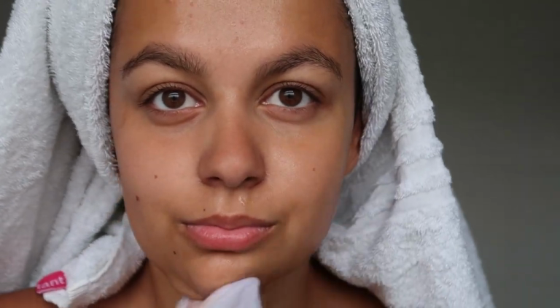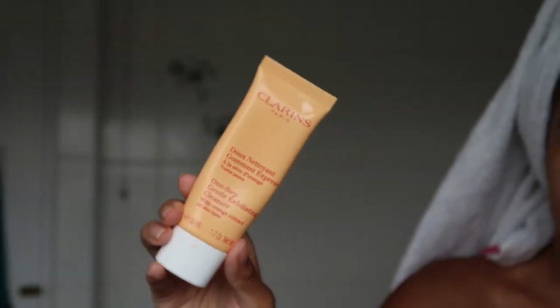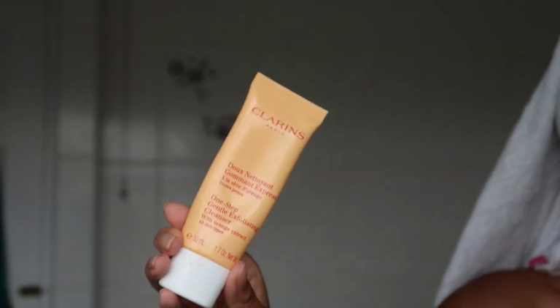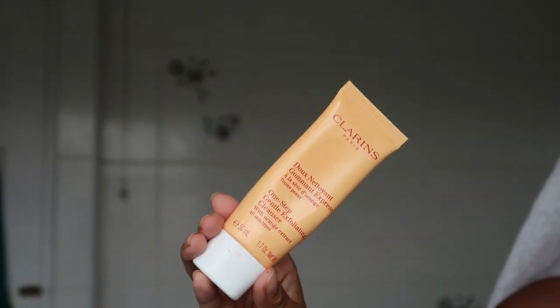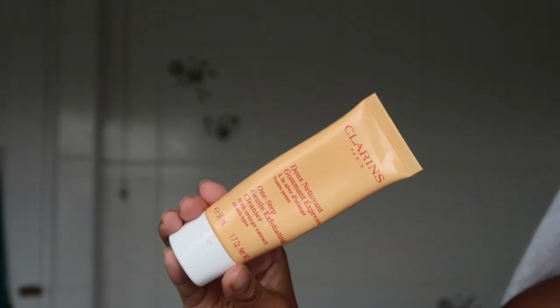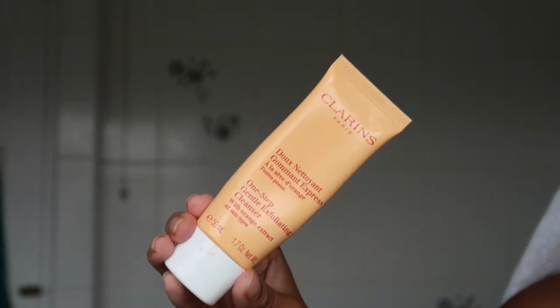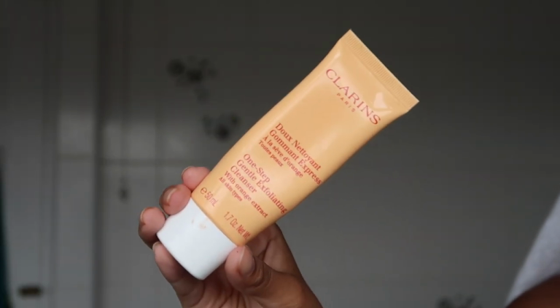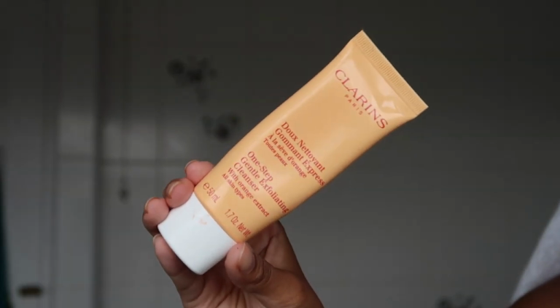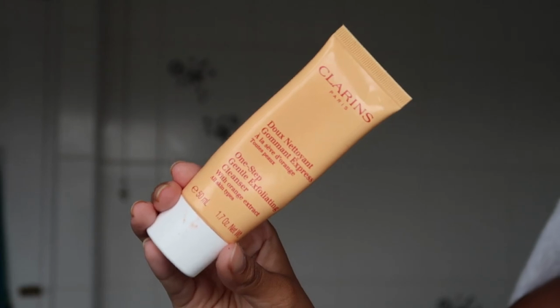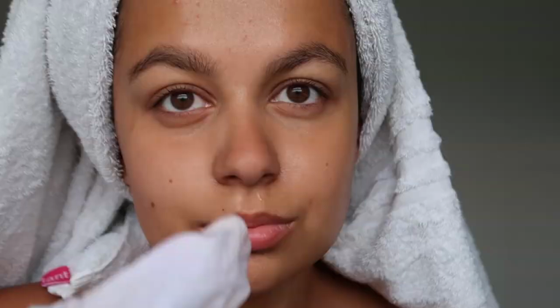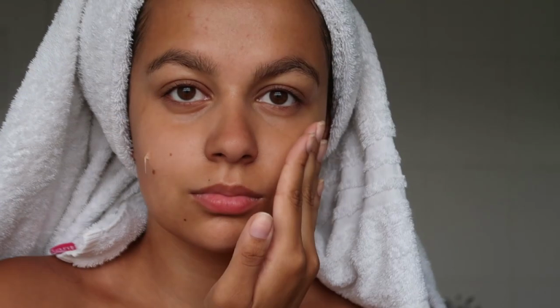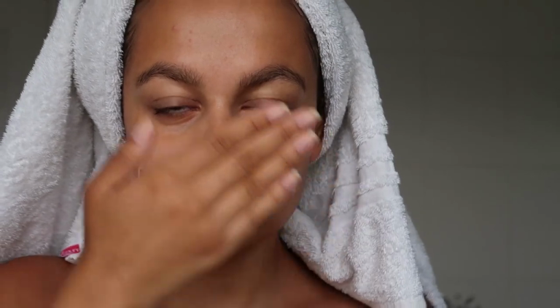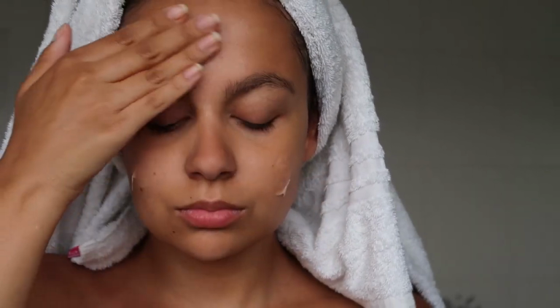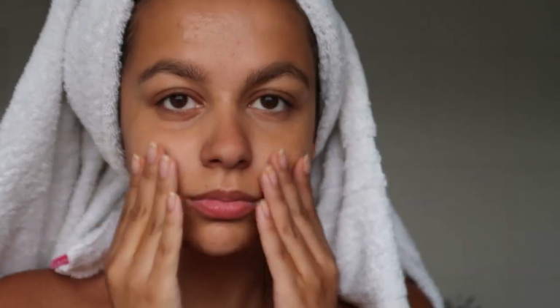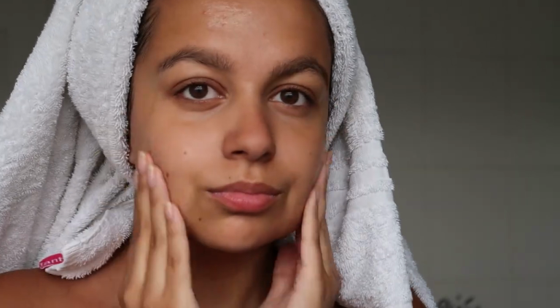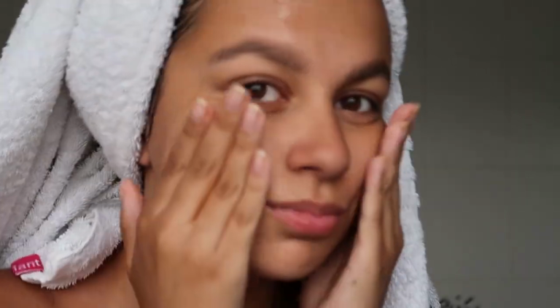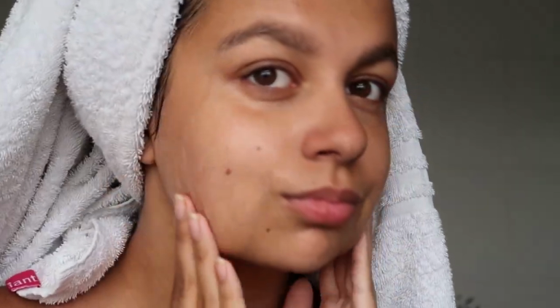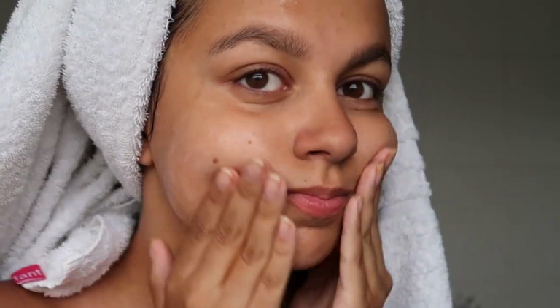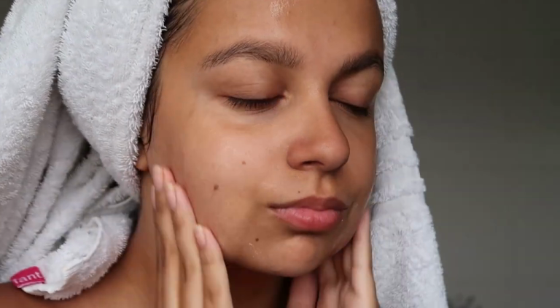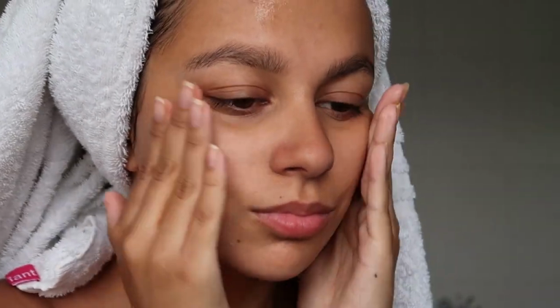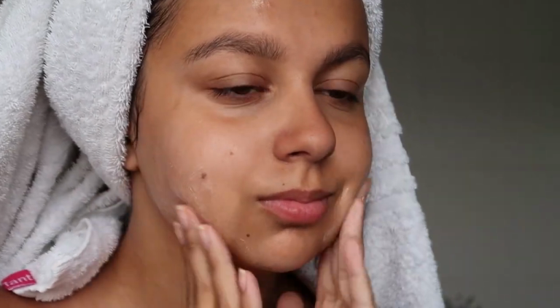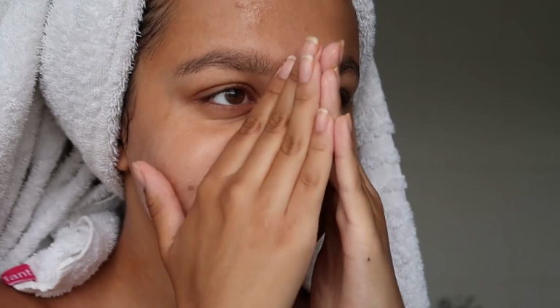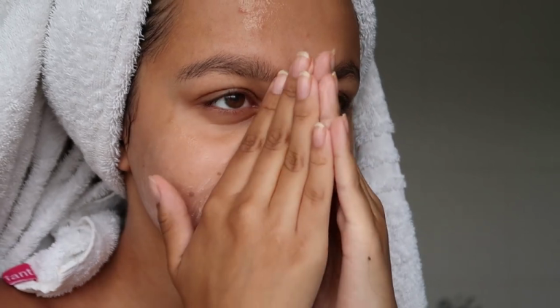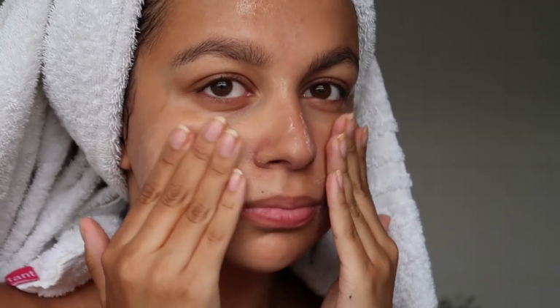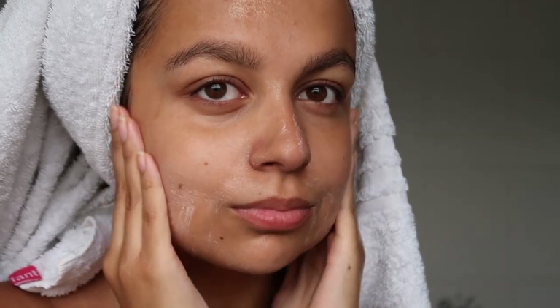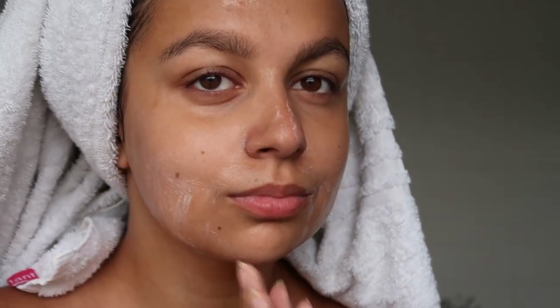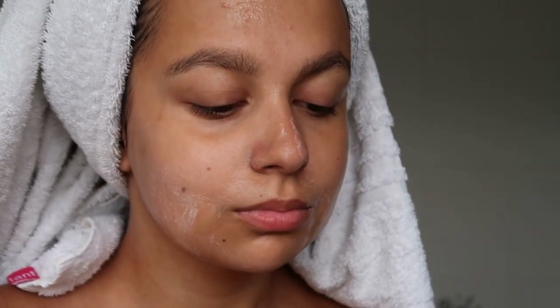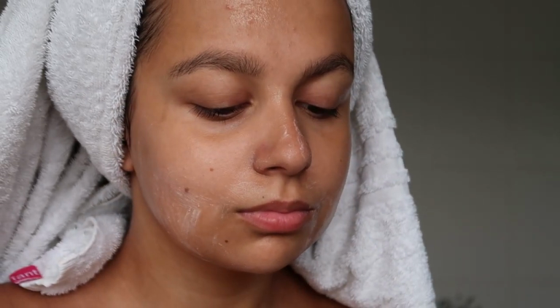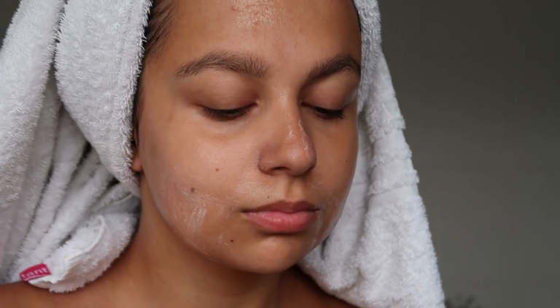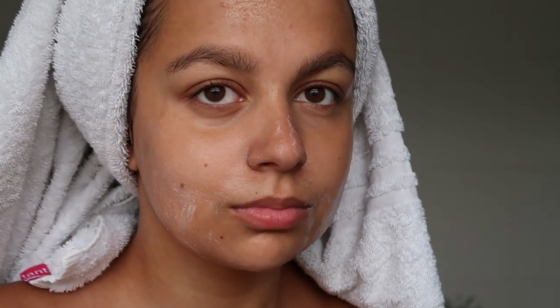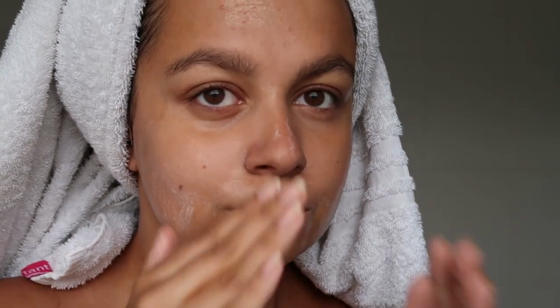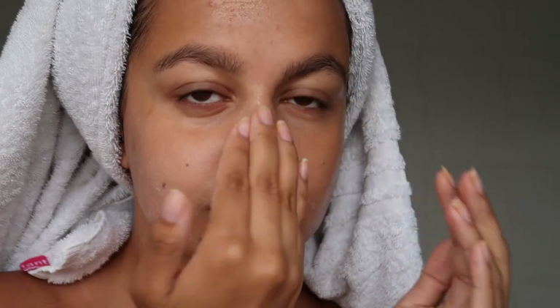Now I'm just going to take the Gentle Exfoliator by Clarins. This is really lovely. It smells like oranges and as it says it is very gentle so it doesn't feel like it's really harsh, but it still takes off all the dead skin leaving your skin feeling baby smooth.